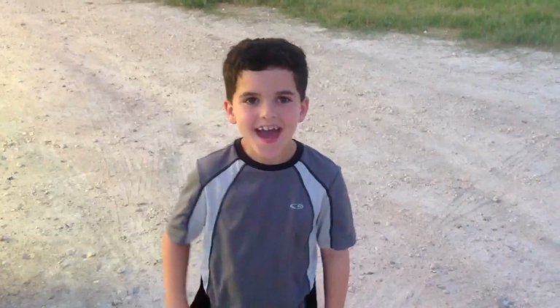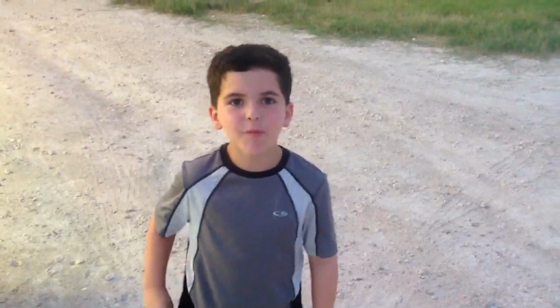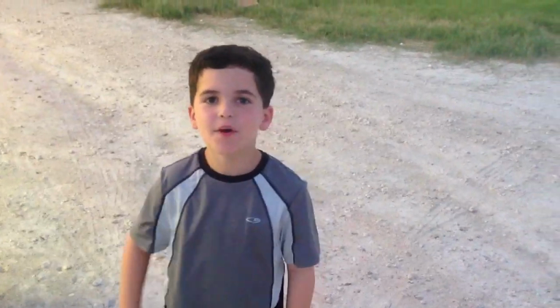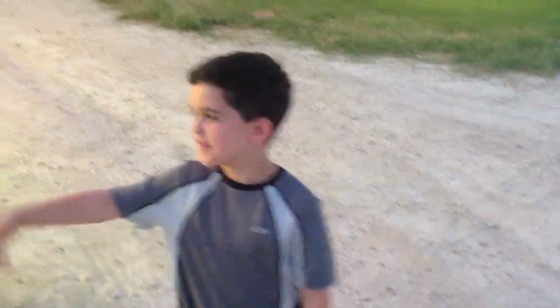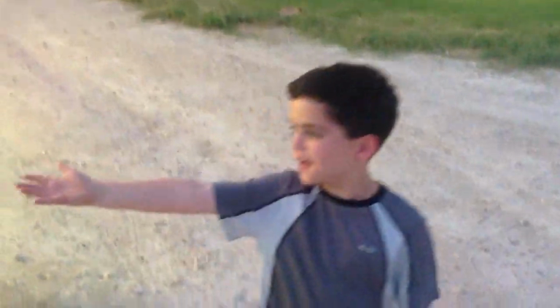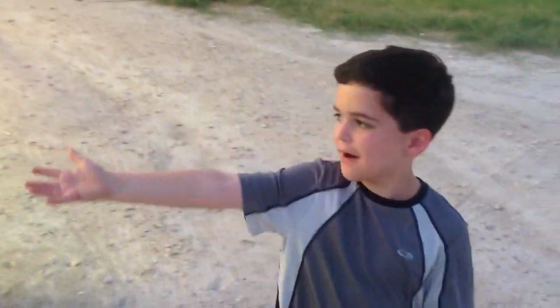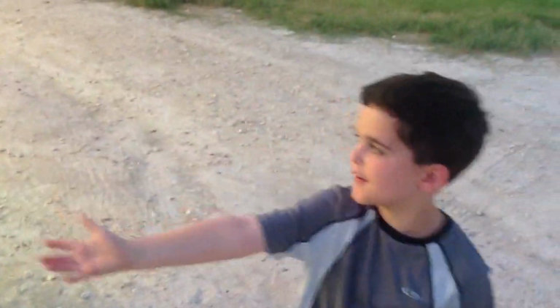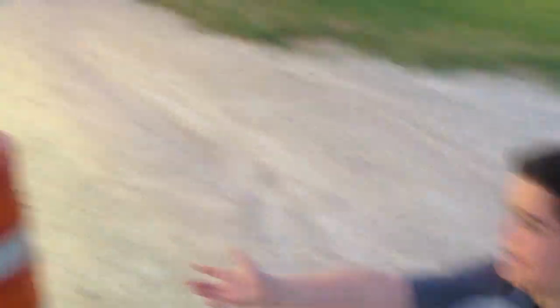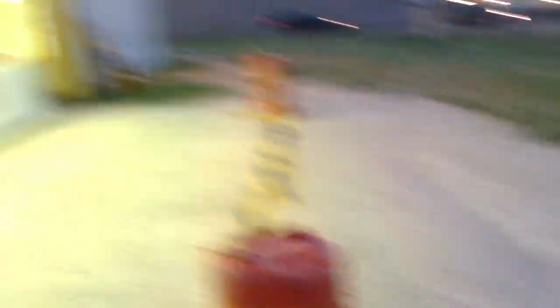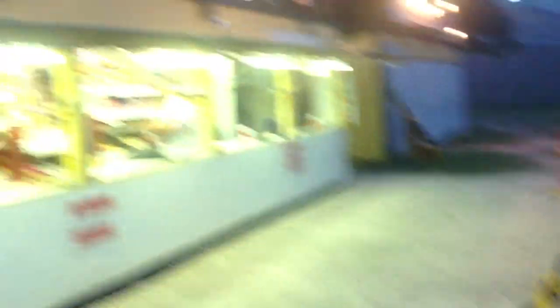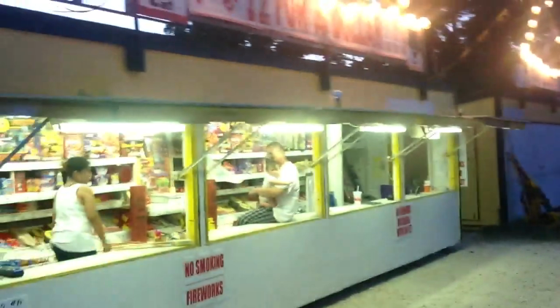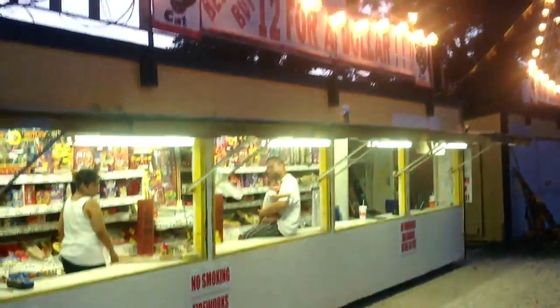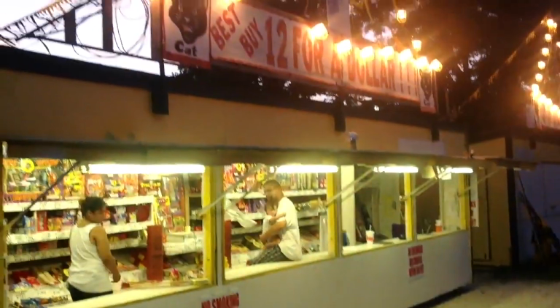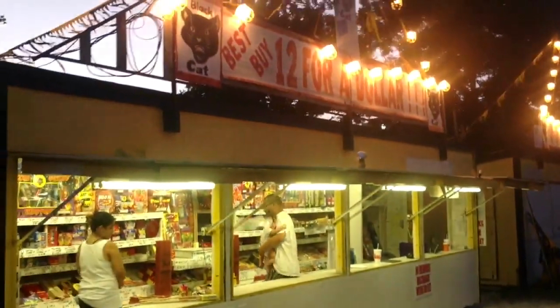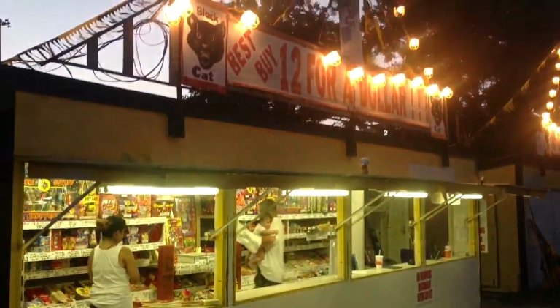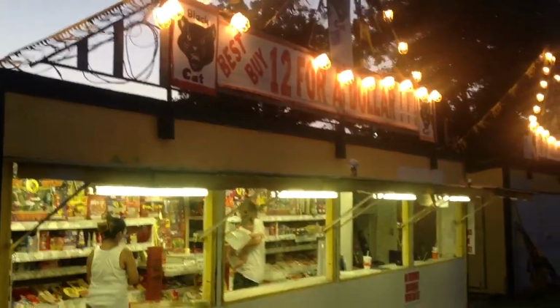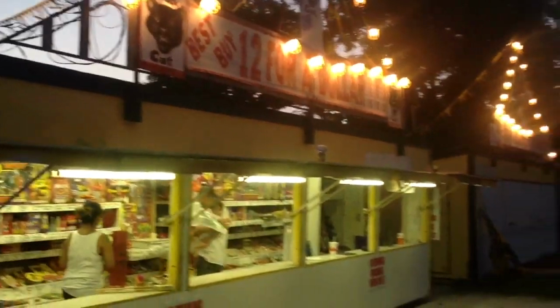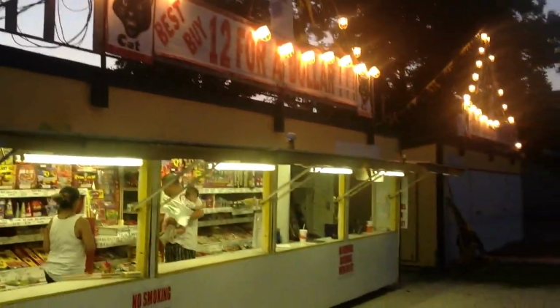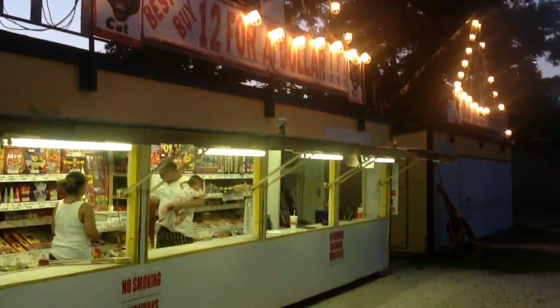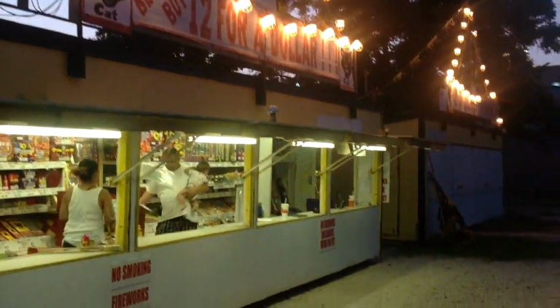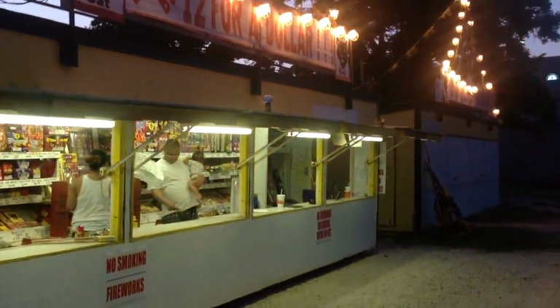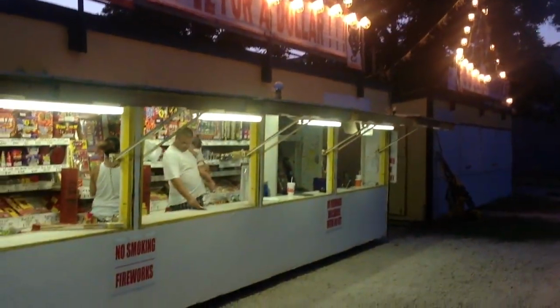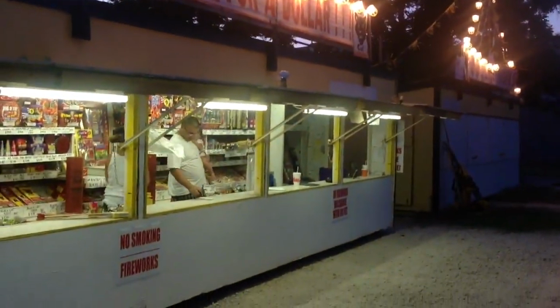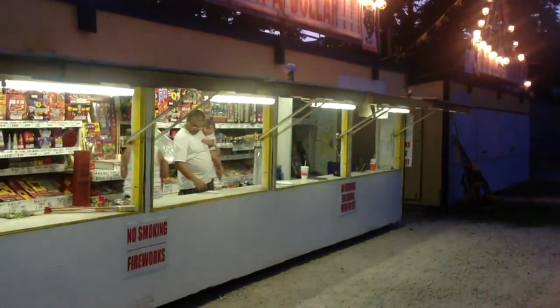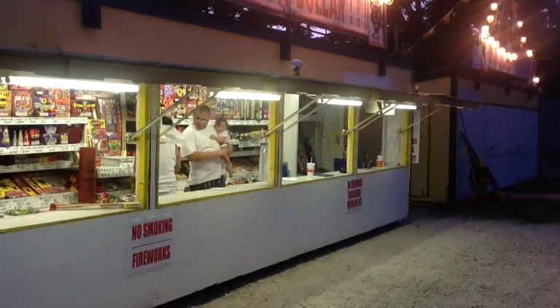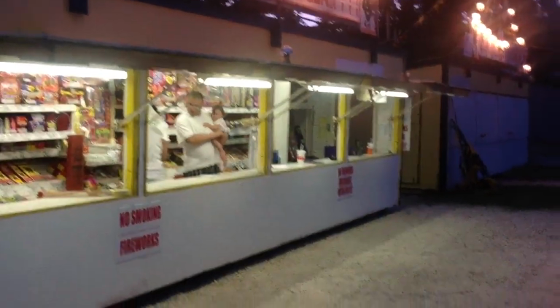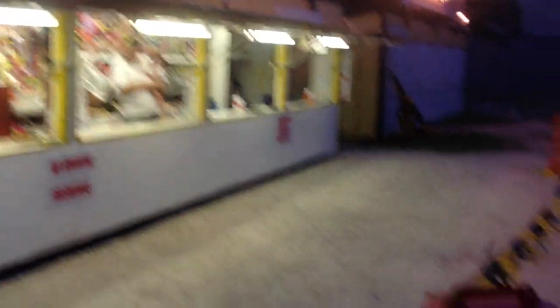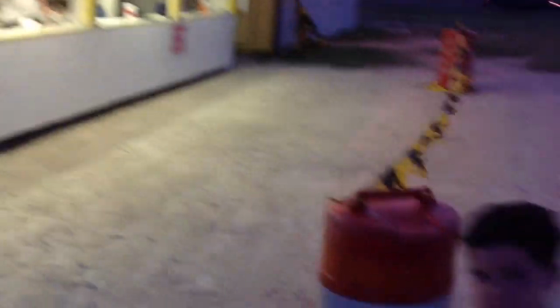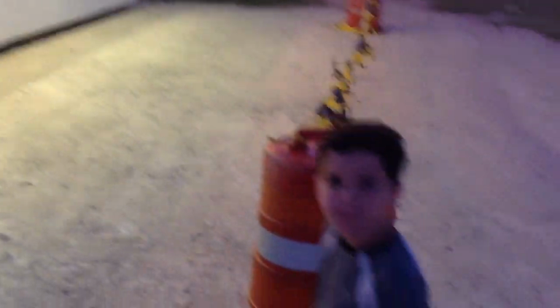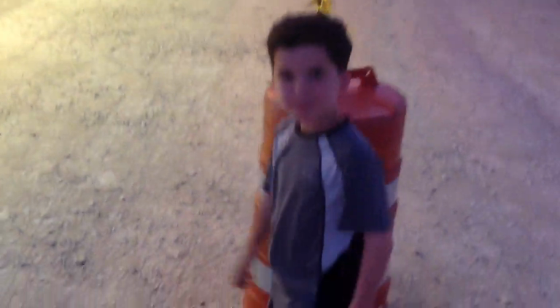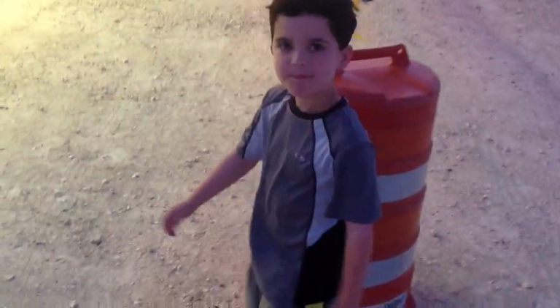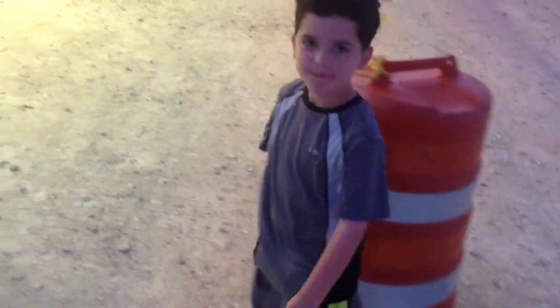Hey everybody, we're at this yellow fireworks stand here. Have you ever been here before? We haven't been here yet. This is our first time here, and we've already started laying out some fireworks. So we're going to take you over where these nice people are helping us out.